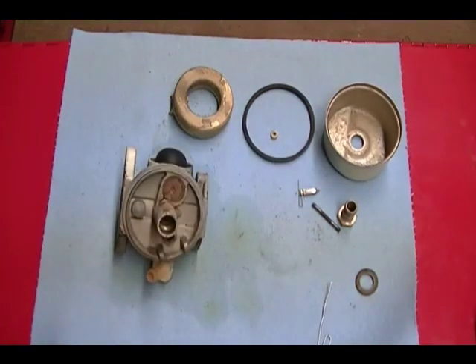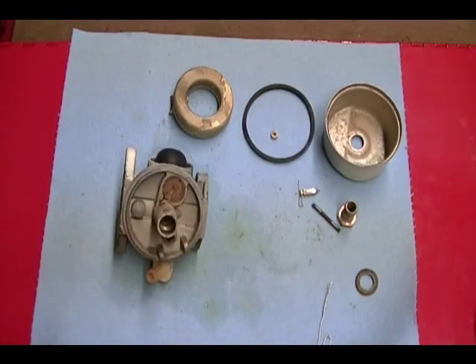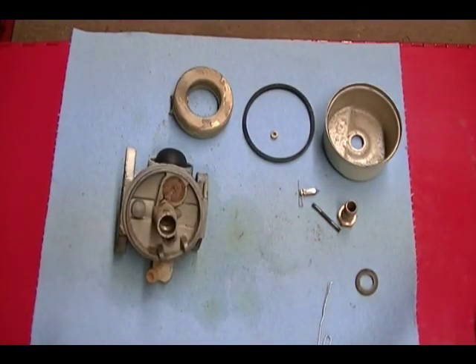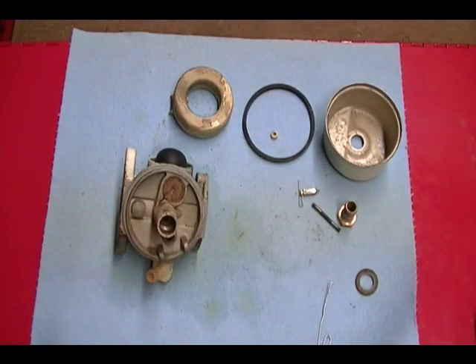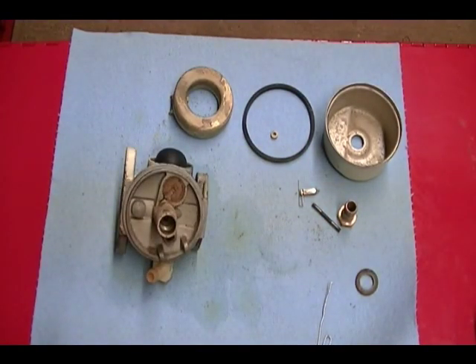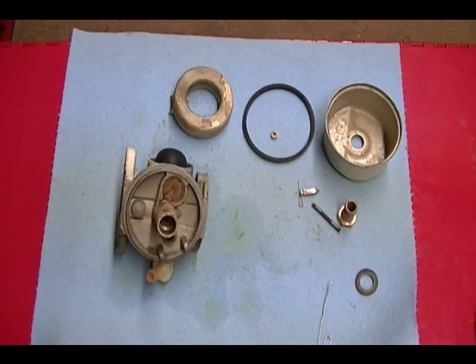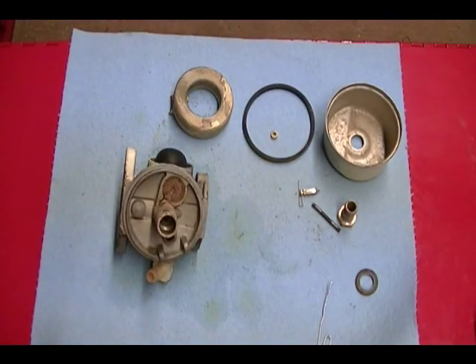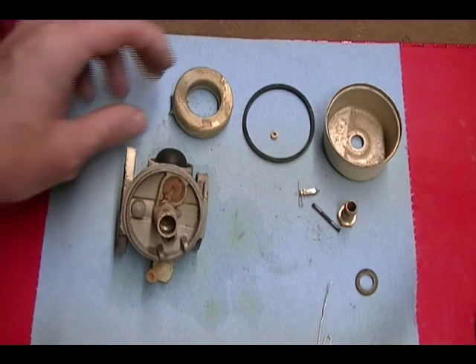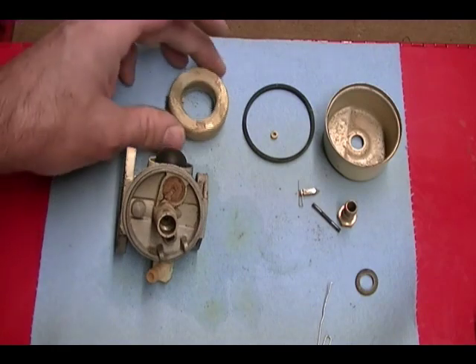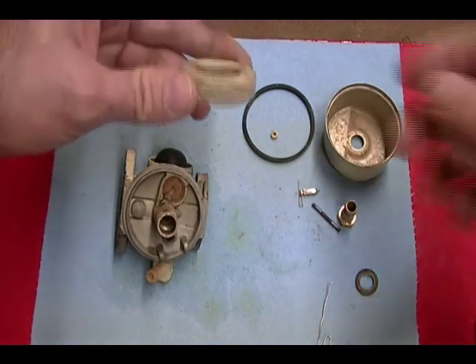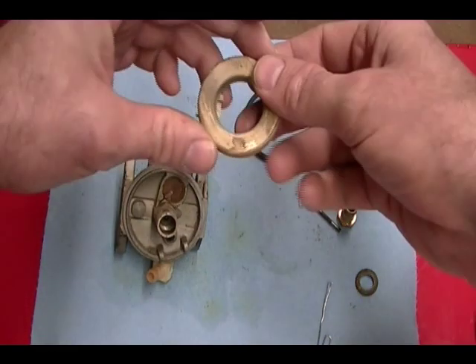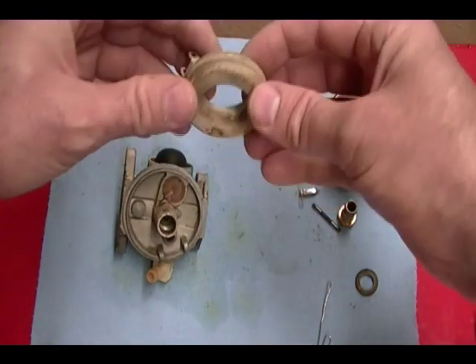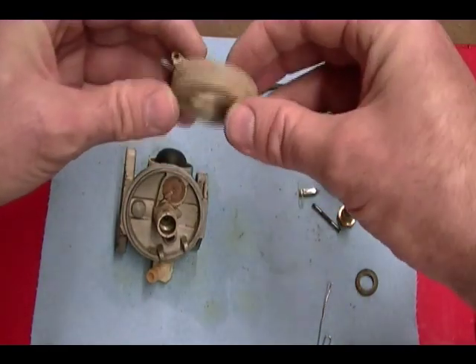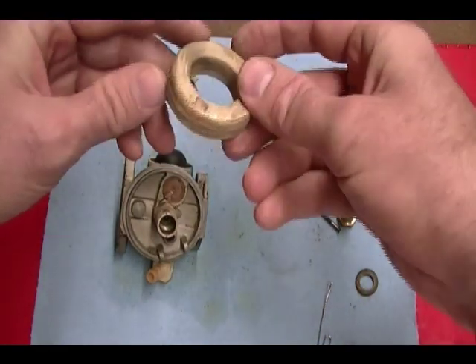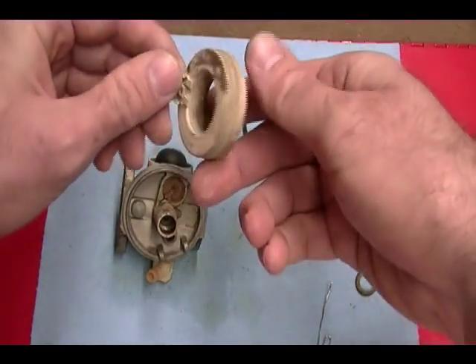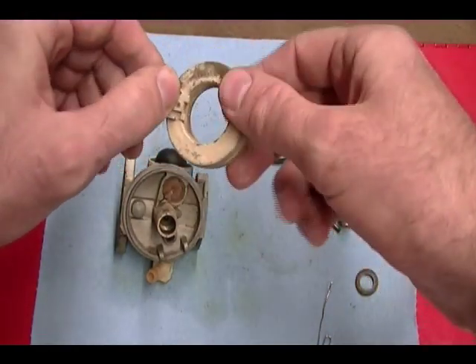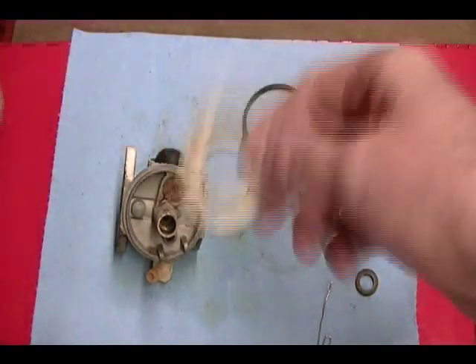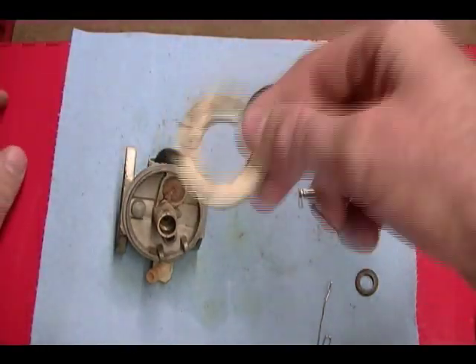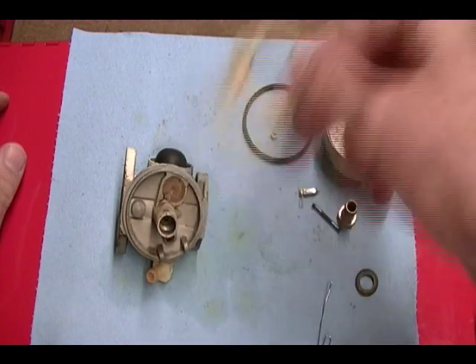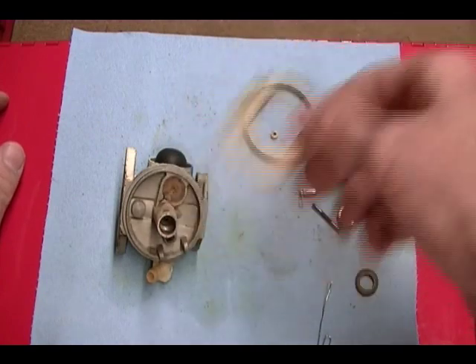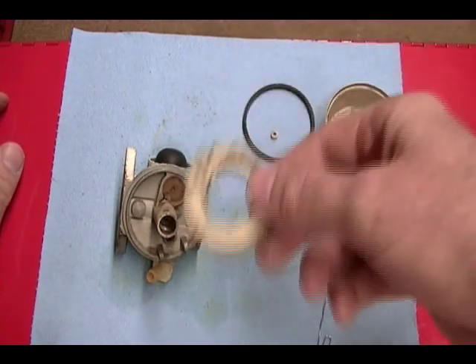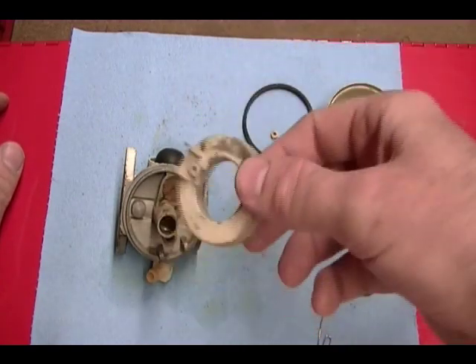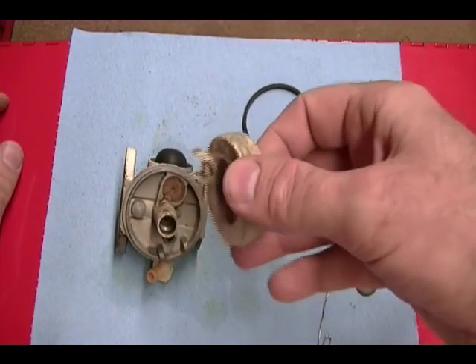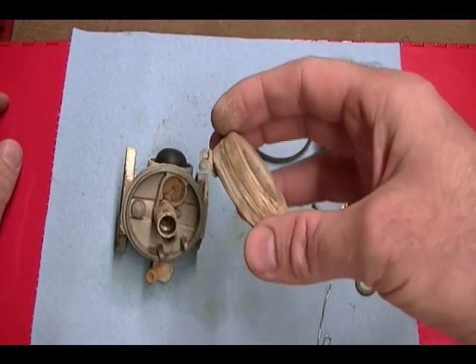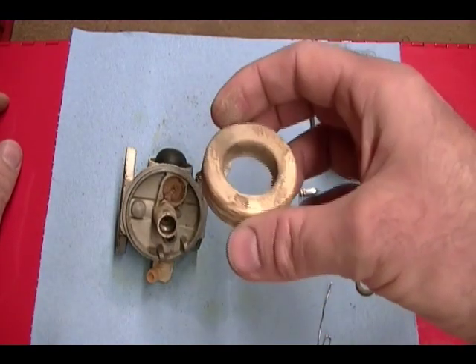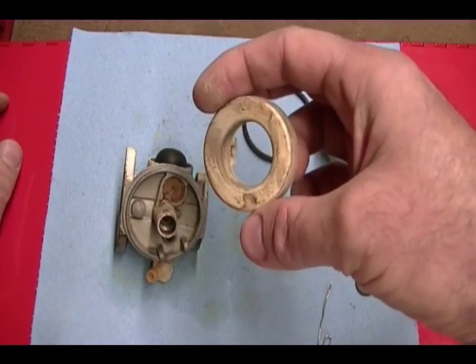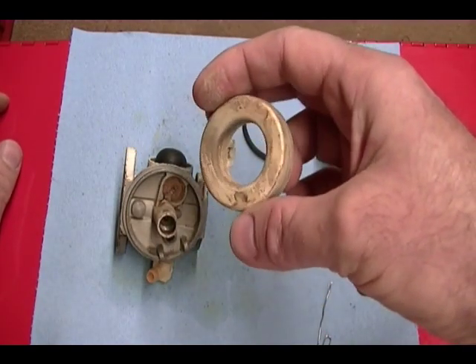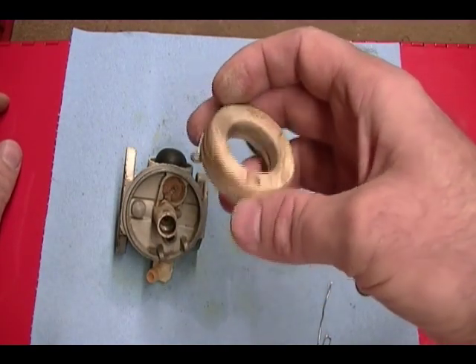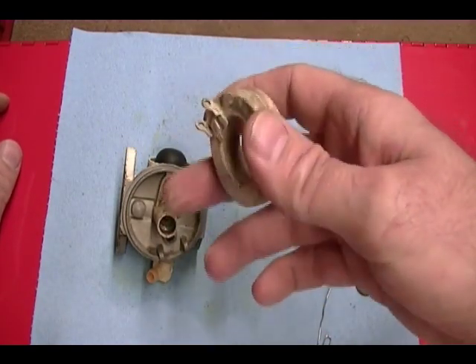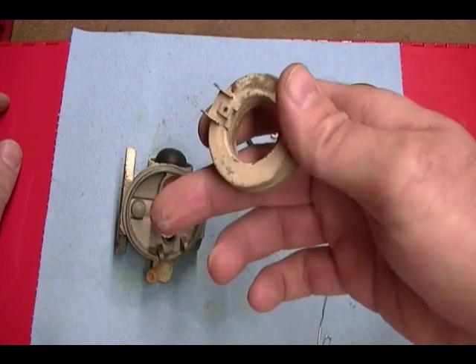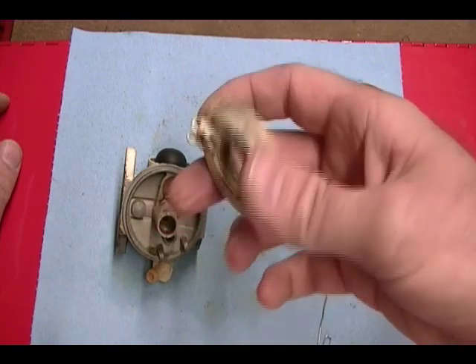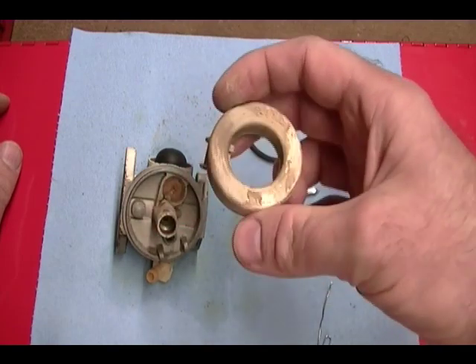Before I transfer the parts to the cleaning solution, I want to check the float for any leaks. The way you check it is to shake it and listen for any liquid splashing around inside. If you find that, the float is leaking and you want to replace it.